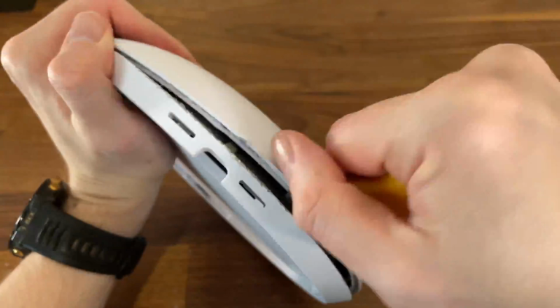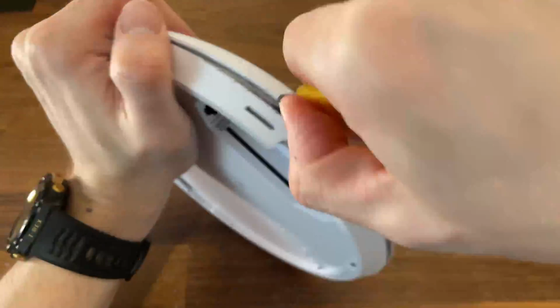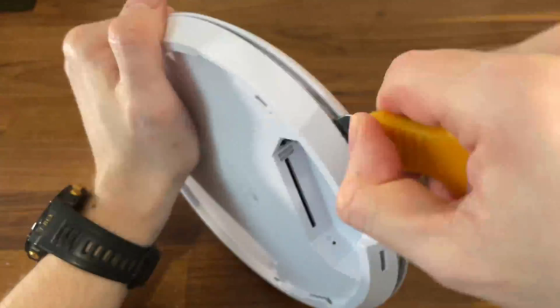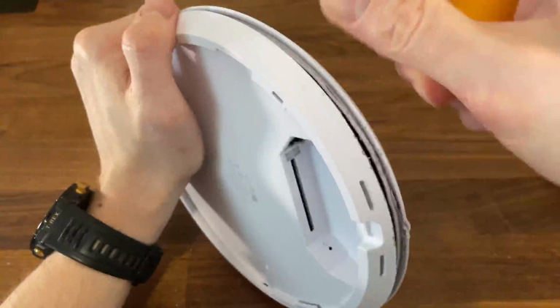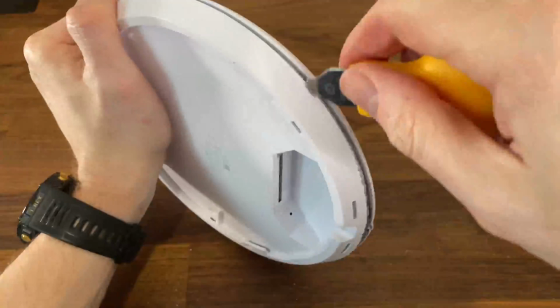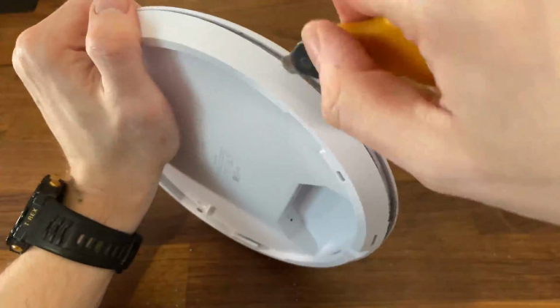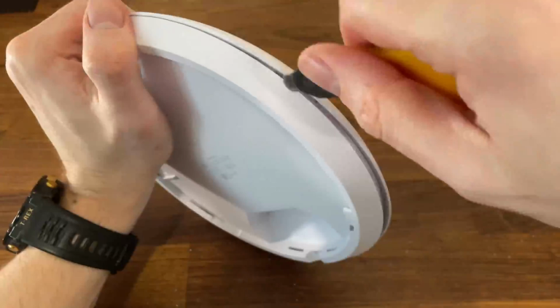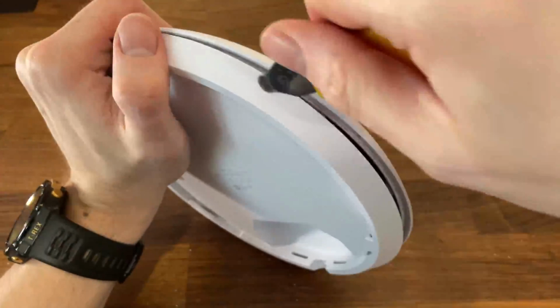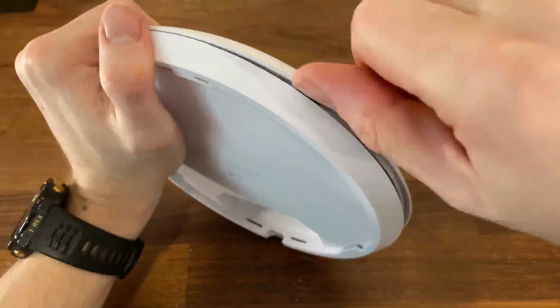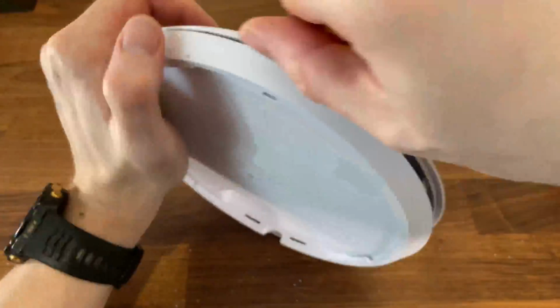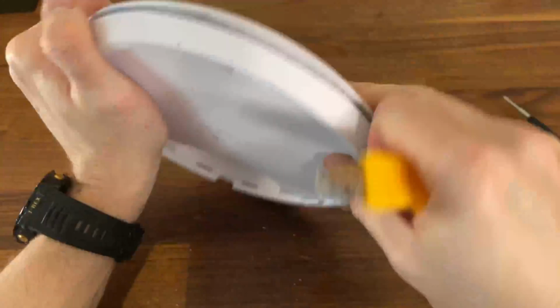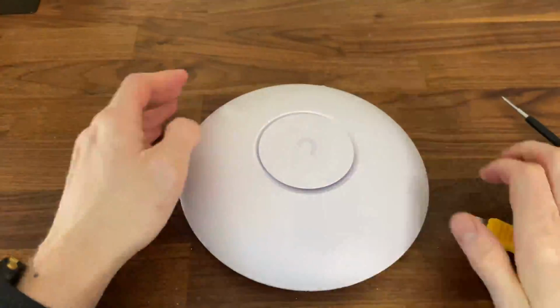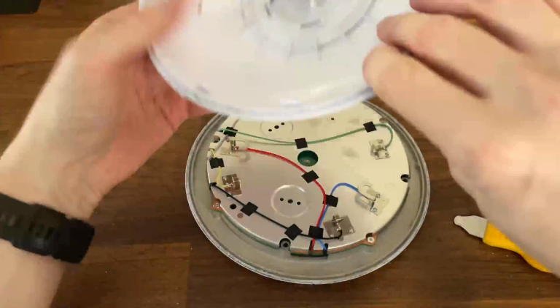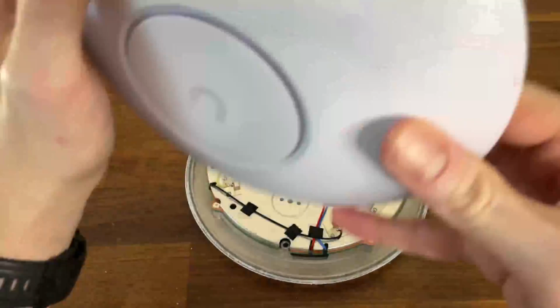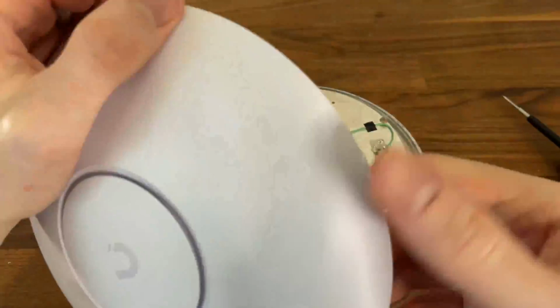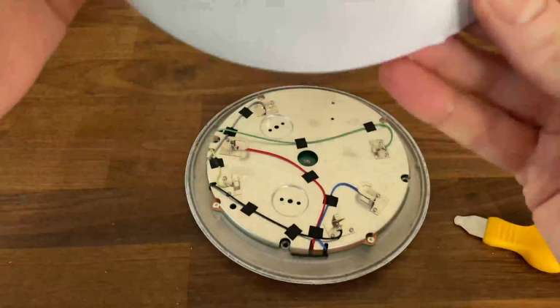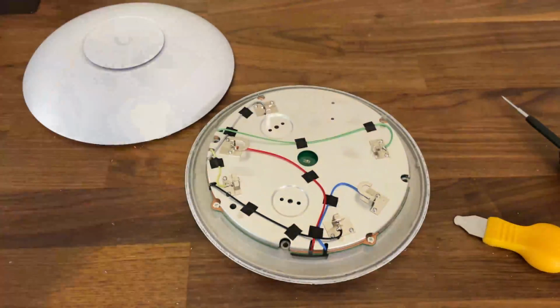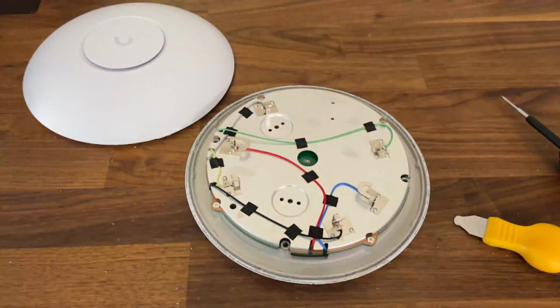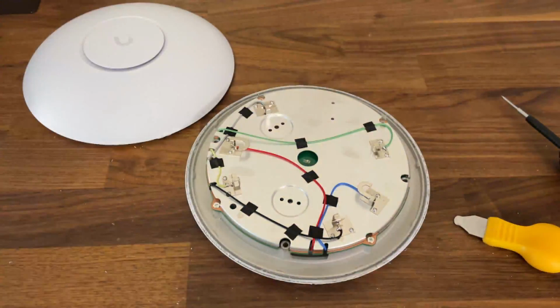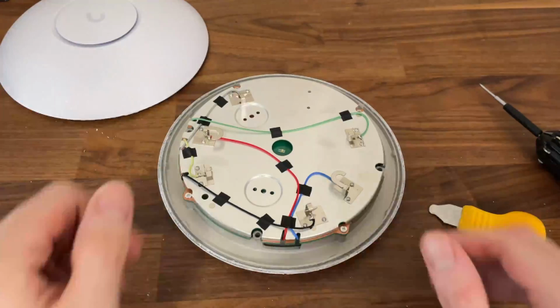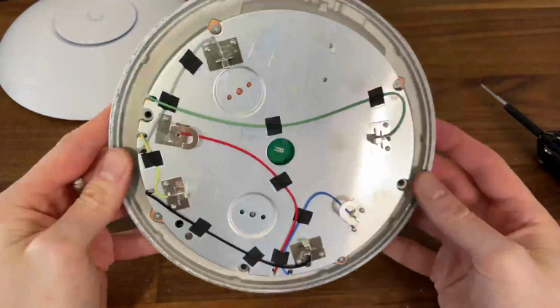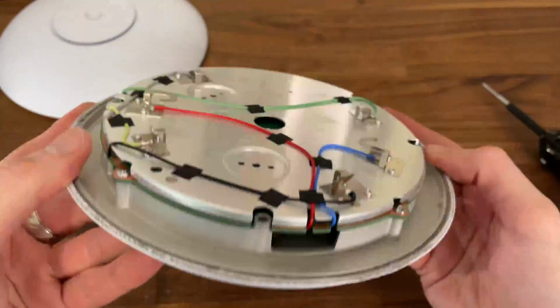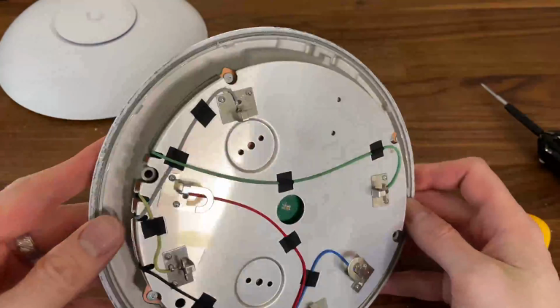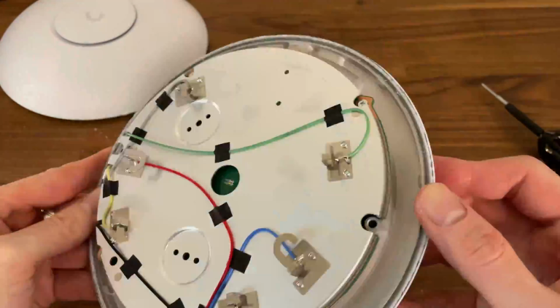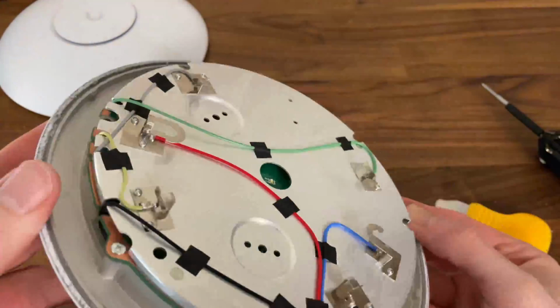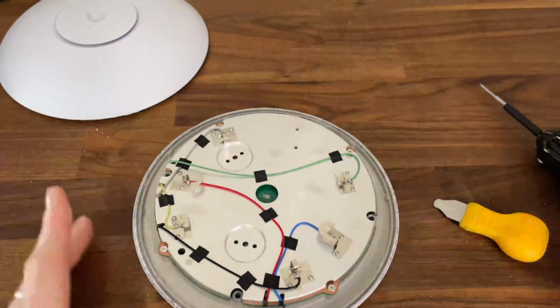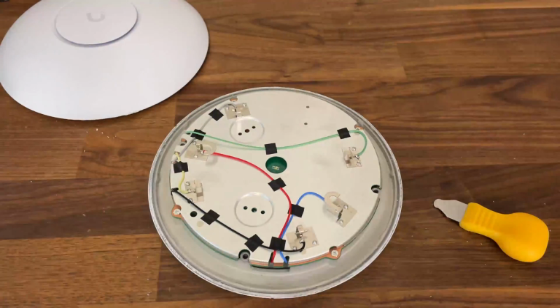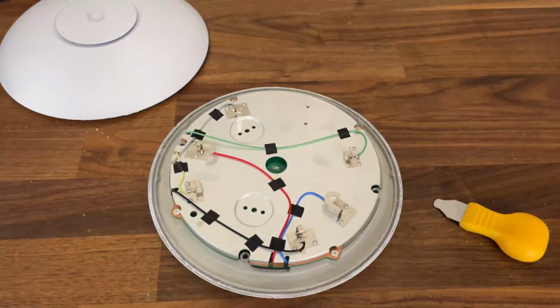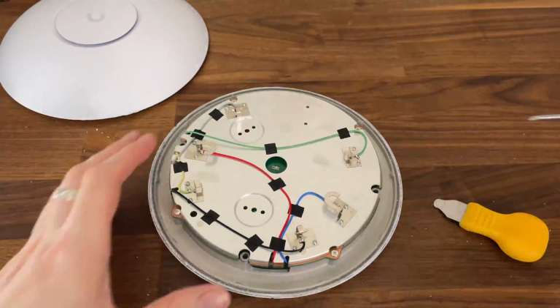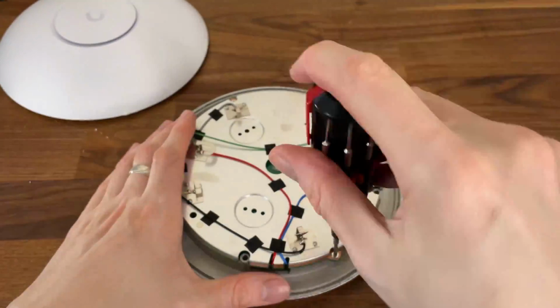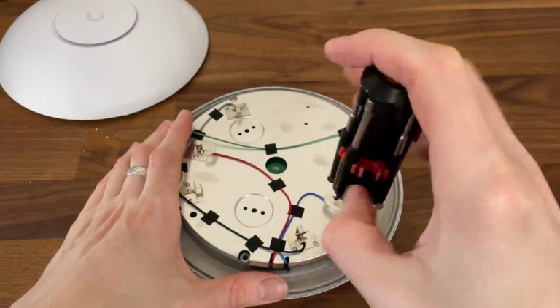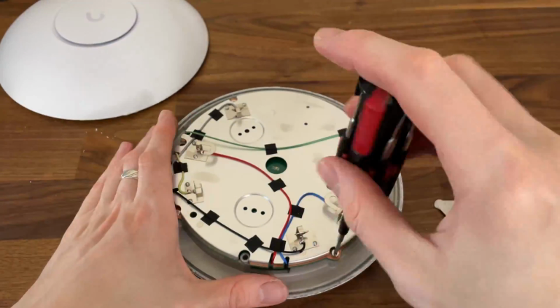Afterwards, I removed the screws holding the board and I was finally able to better see the antenna's pattern and some of the main components, at least on one side.